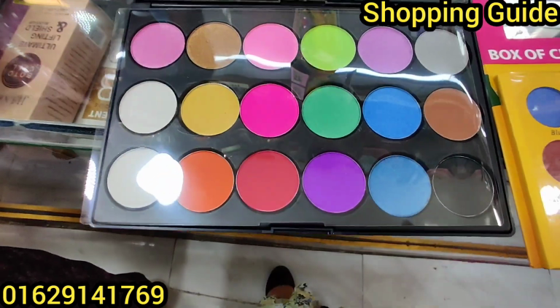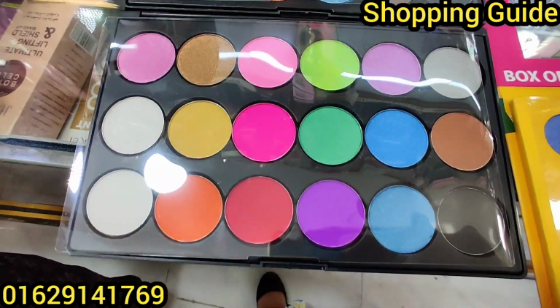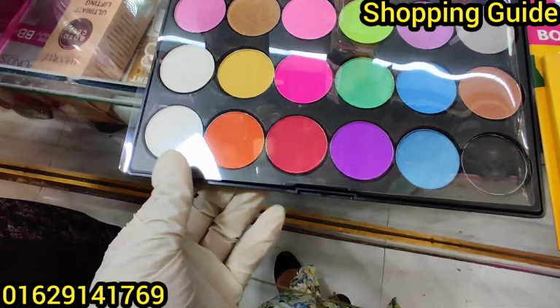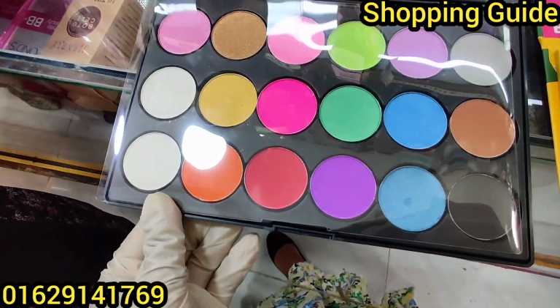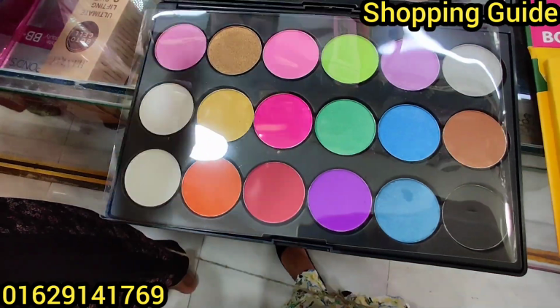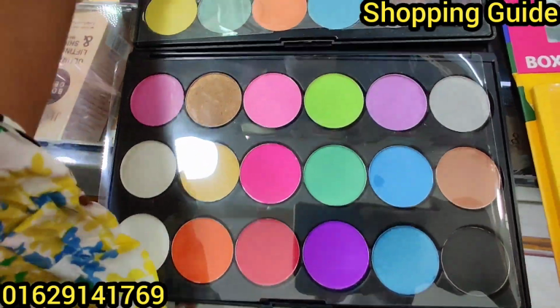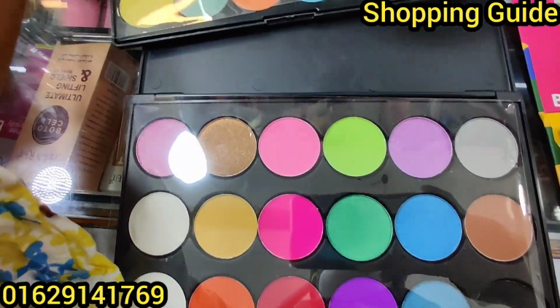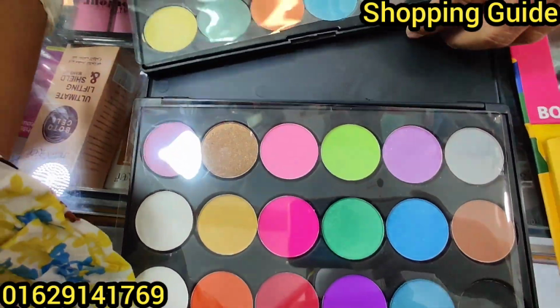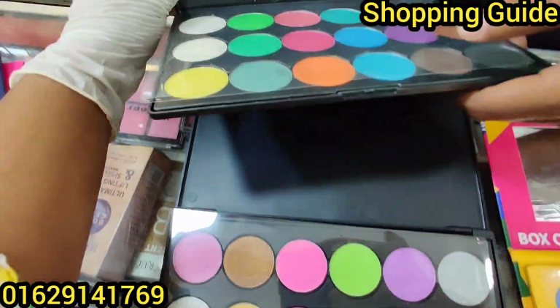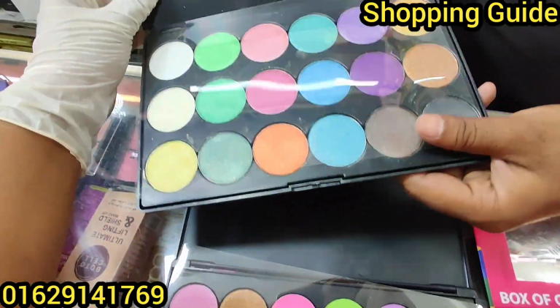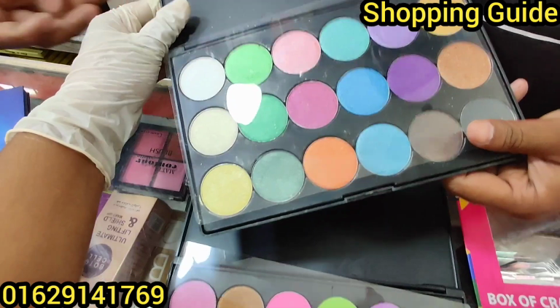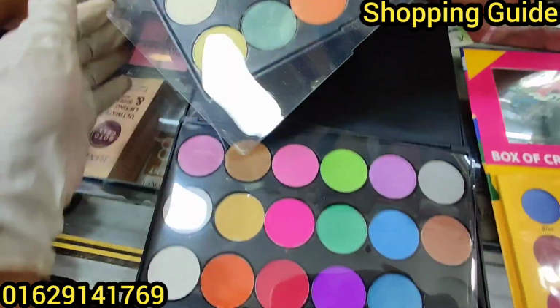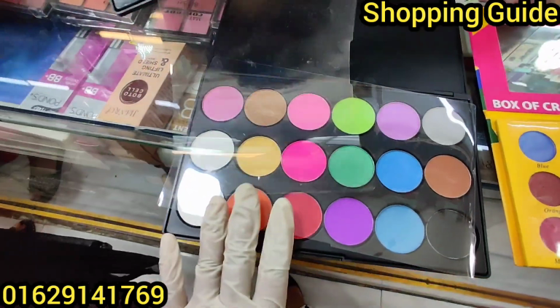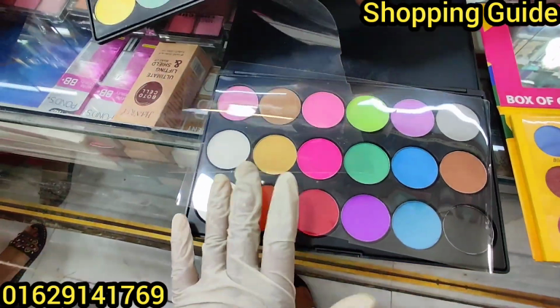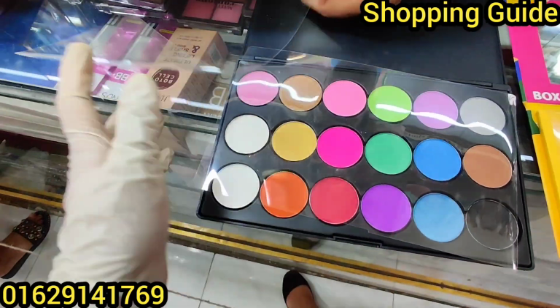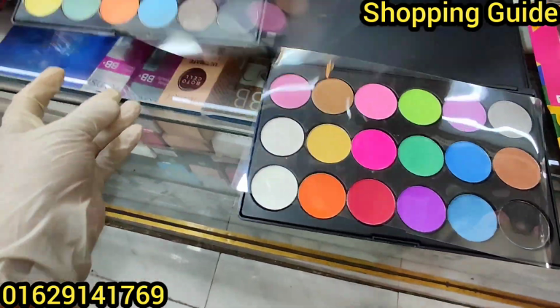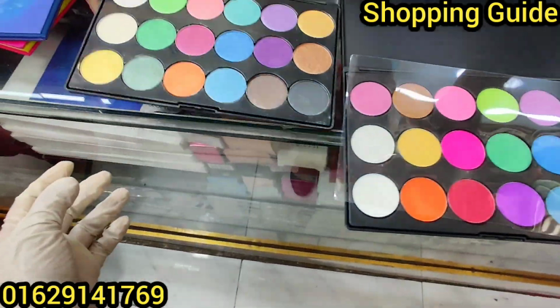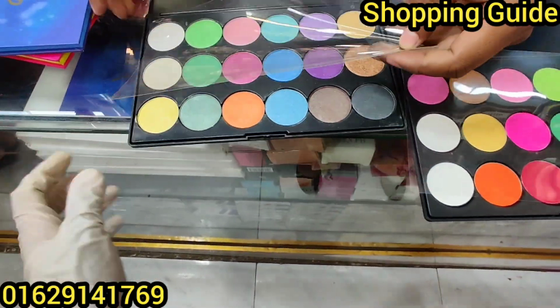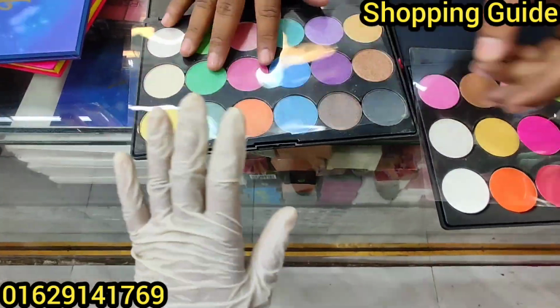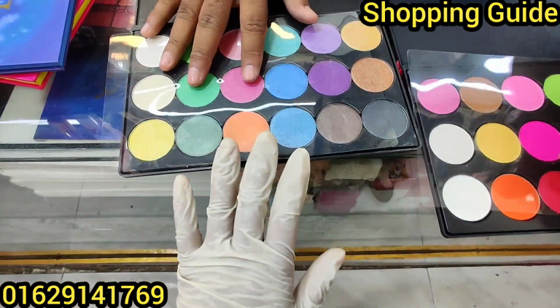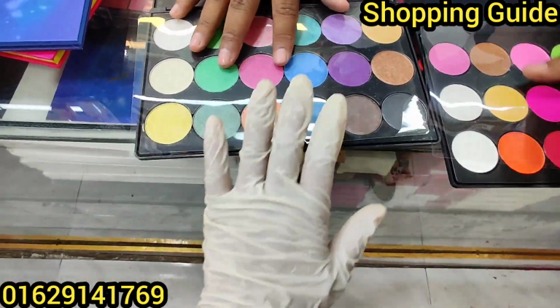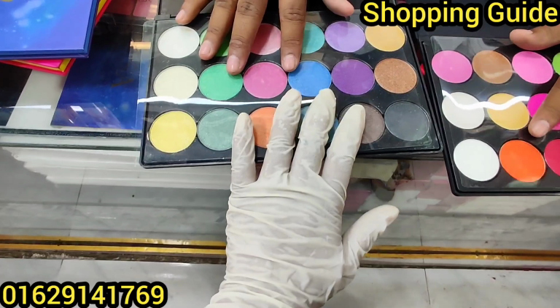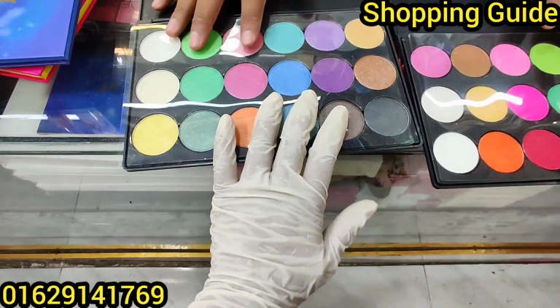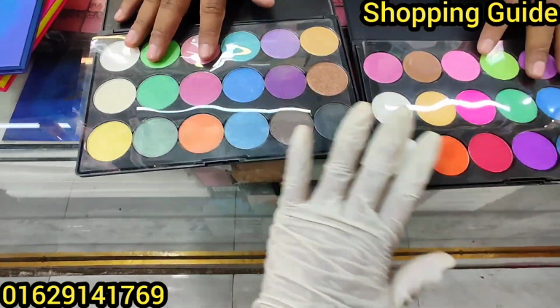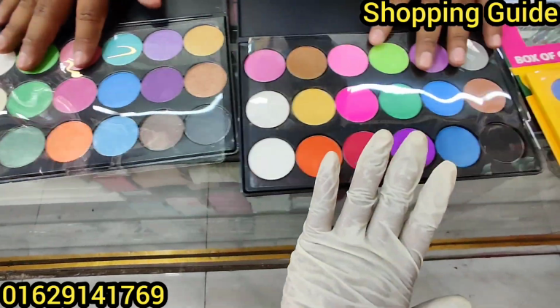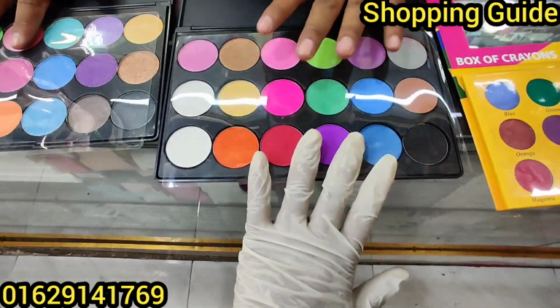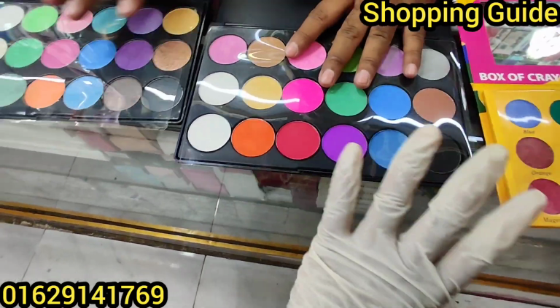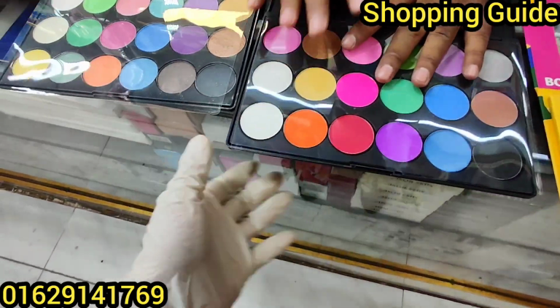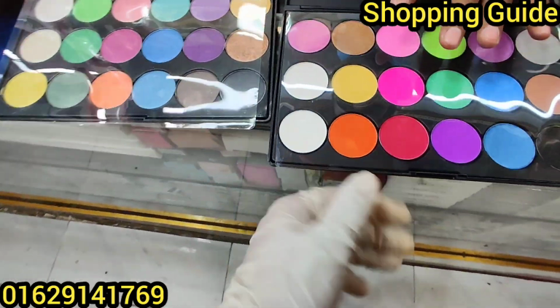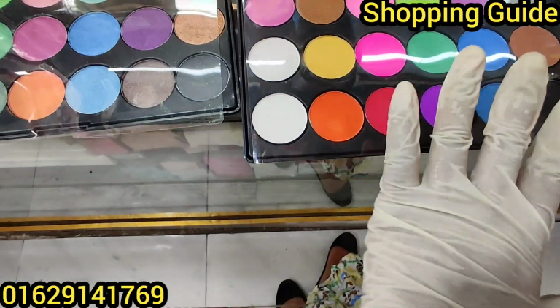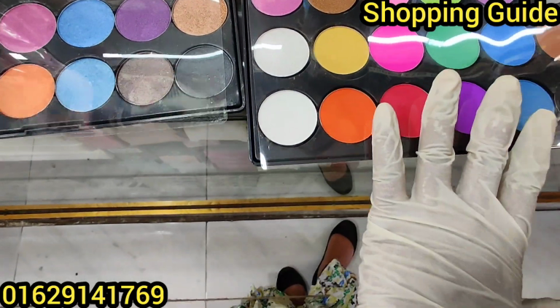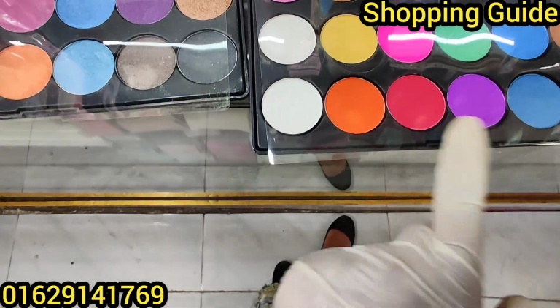Look, this is beautiful. This is a palette and it's good. What price is this? This is $230 — this price is only $230.